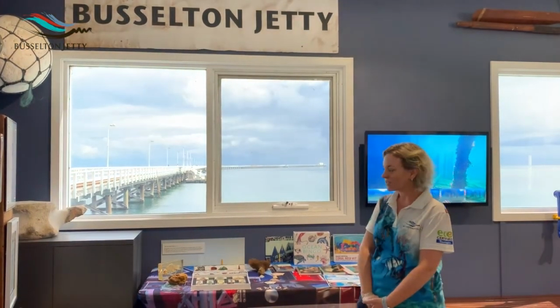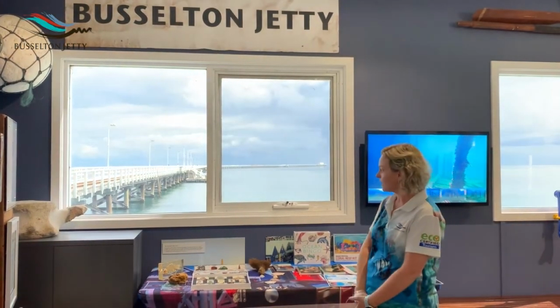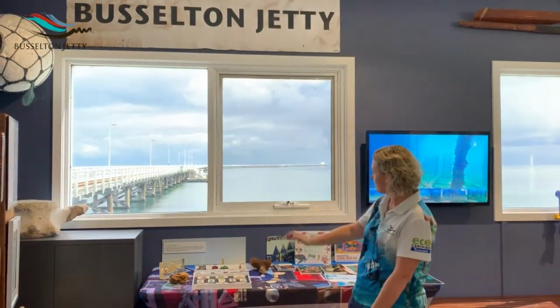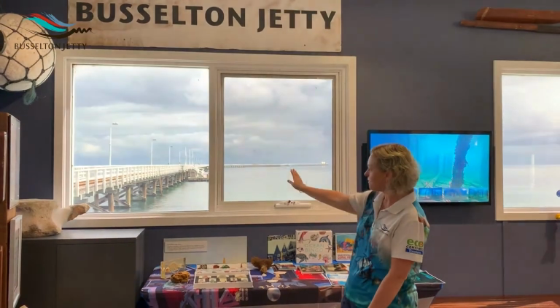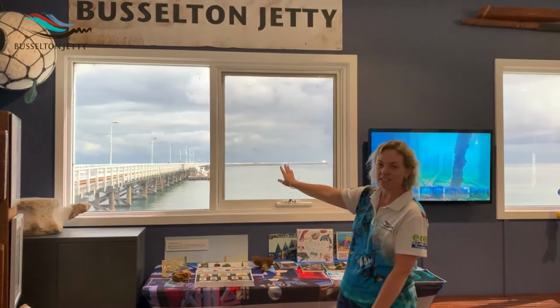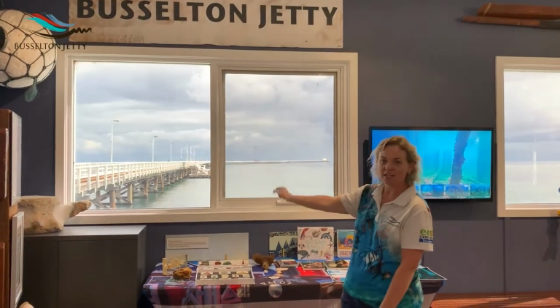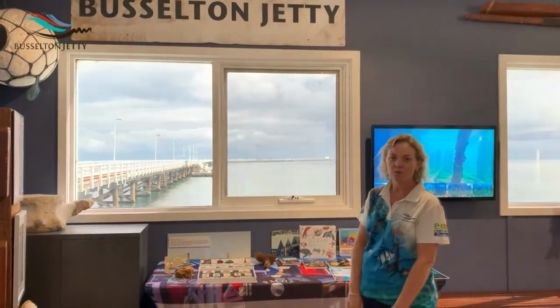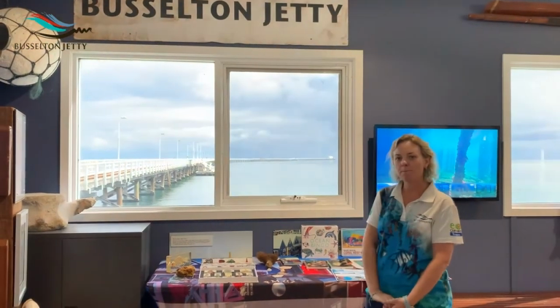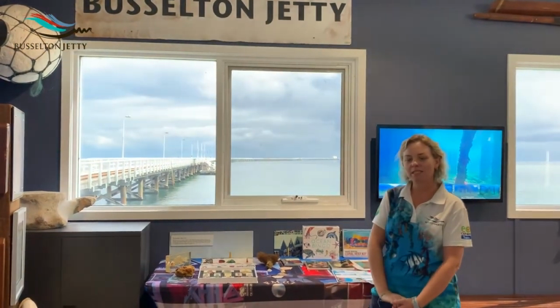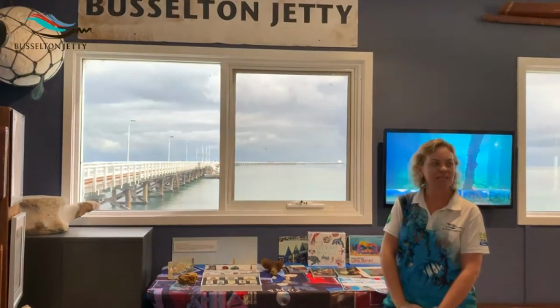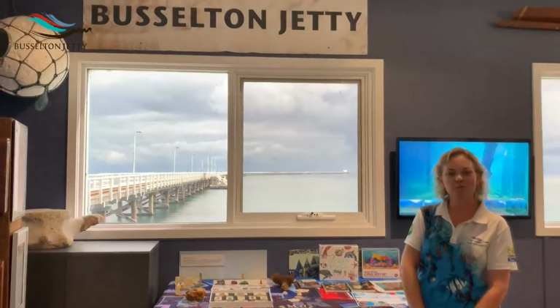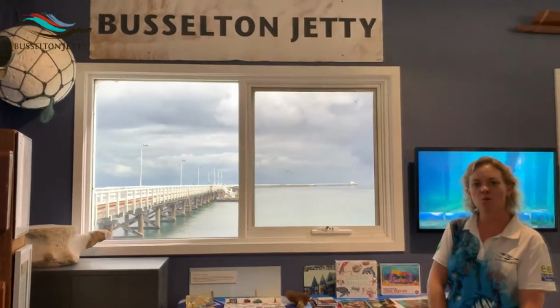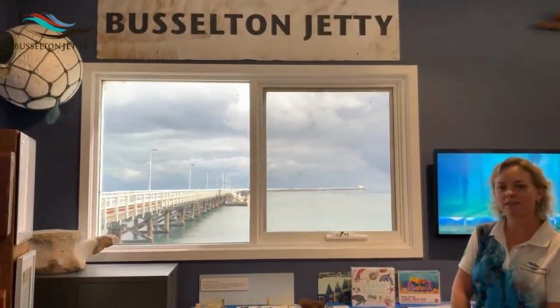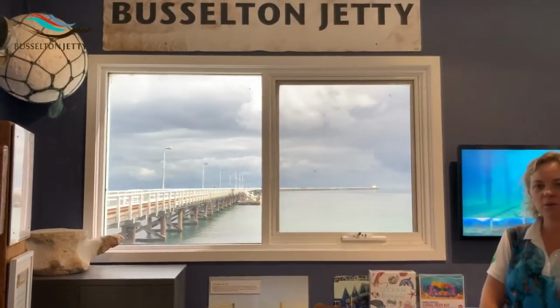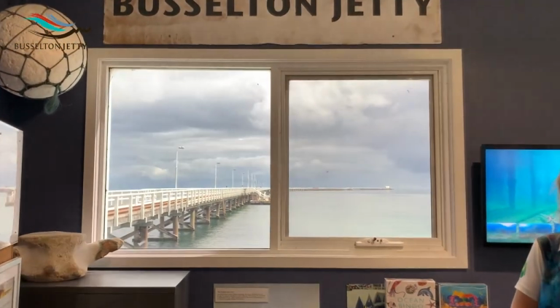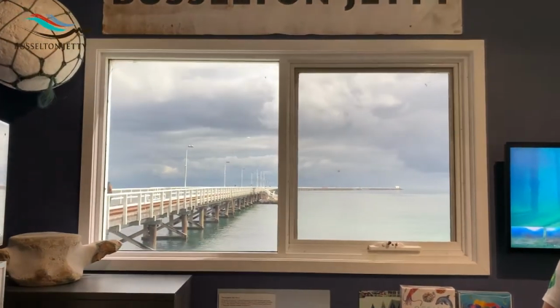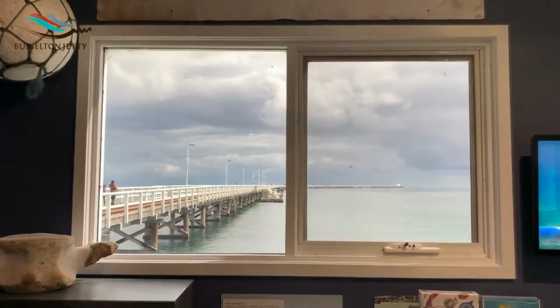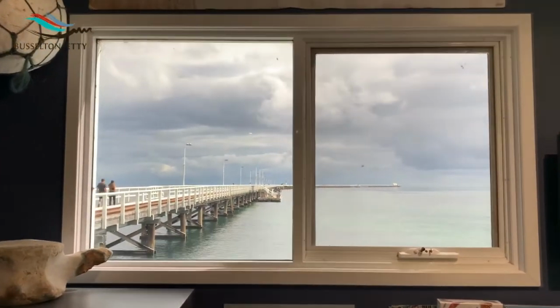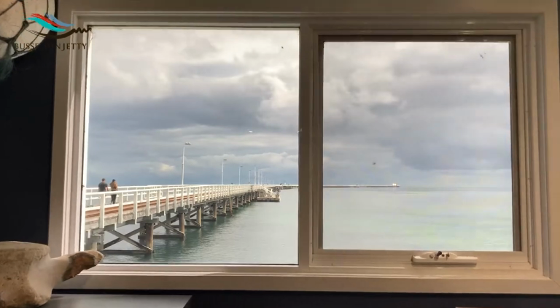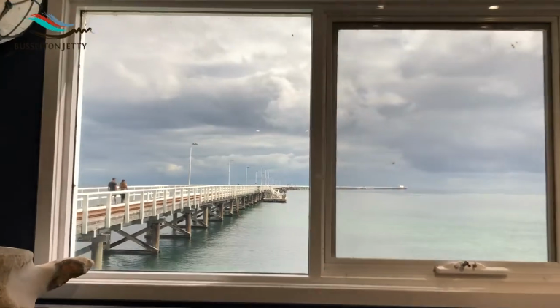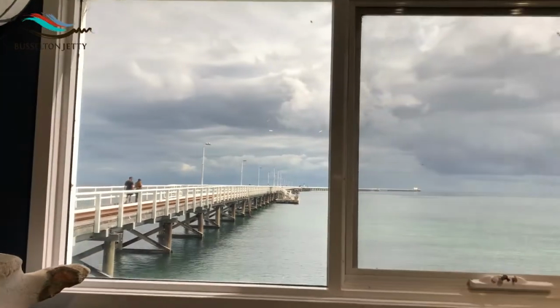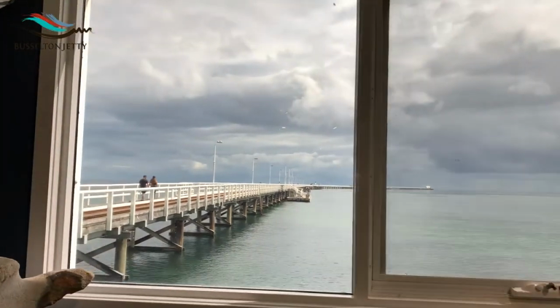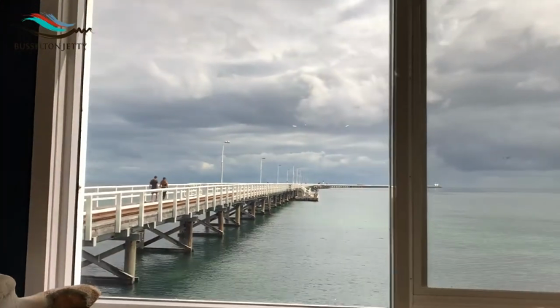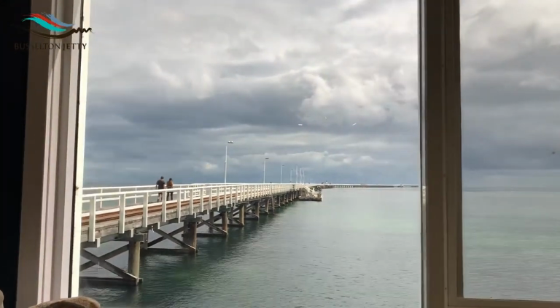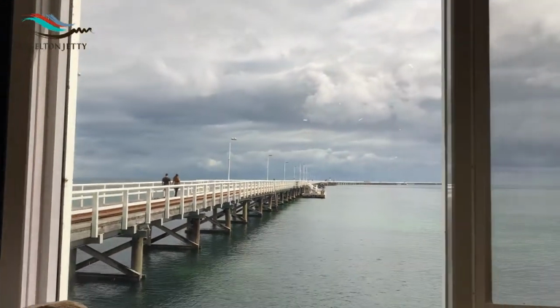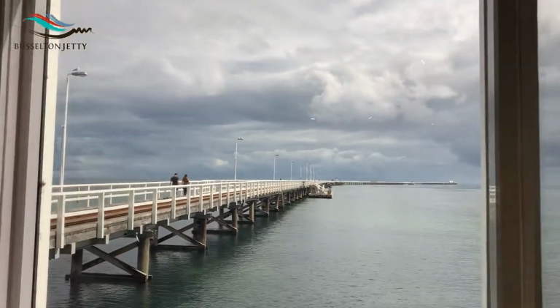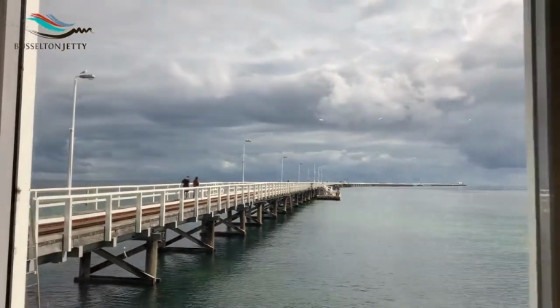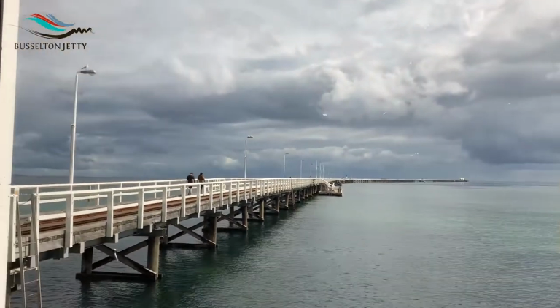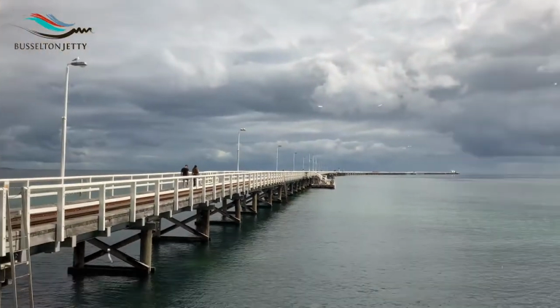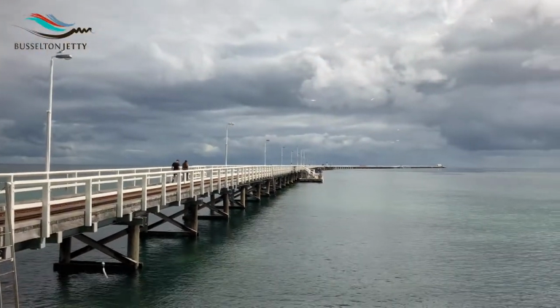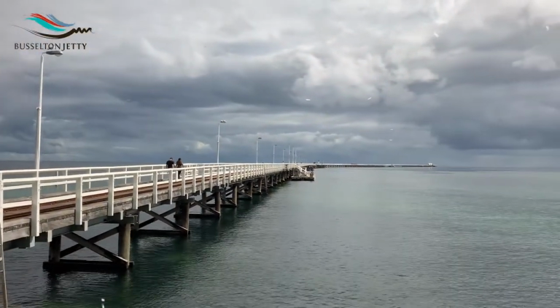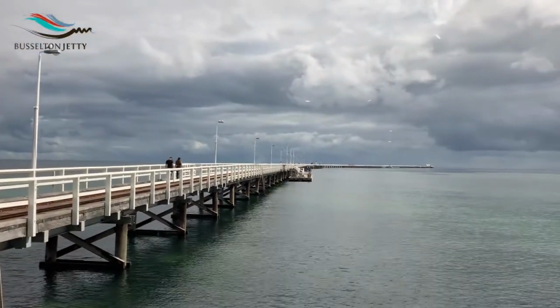So here is our amazing jetty, 1.841 kilometers long, the longest timber jetty in the Southern Hemisphere and the second longest in the world.